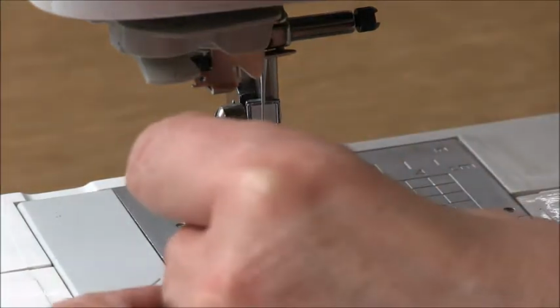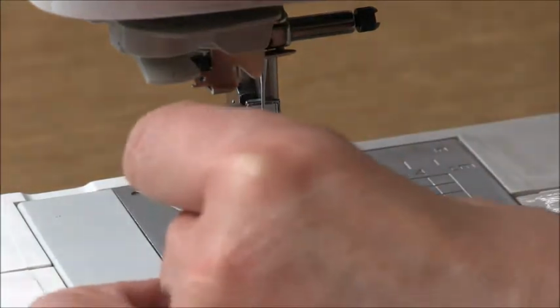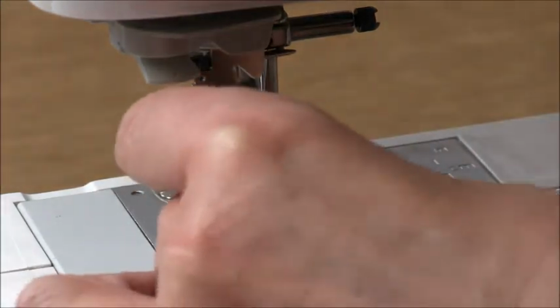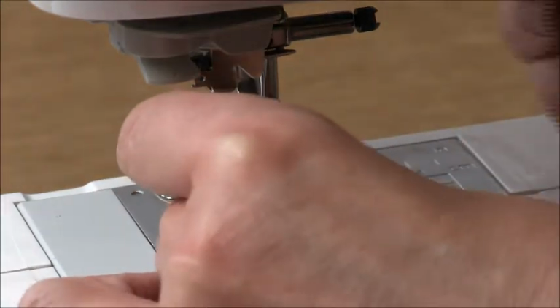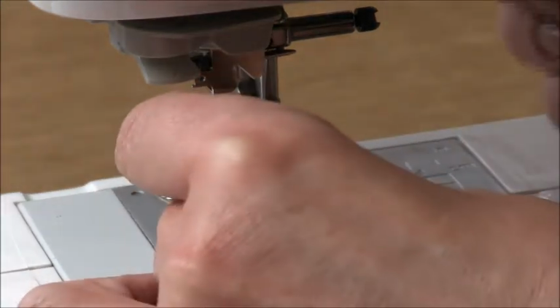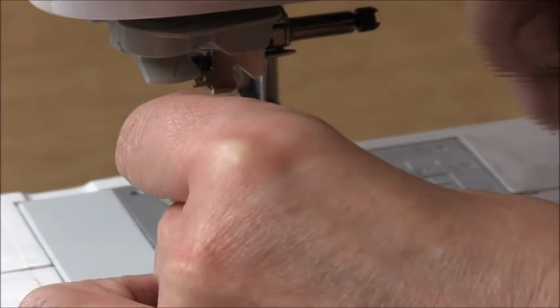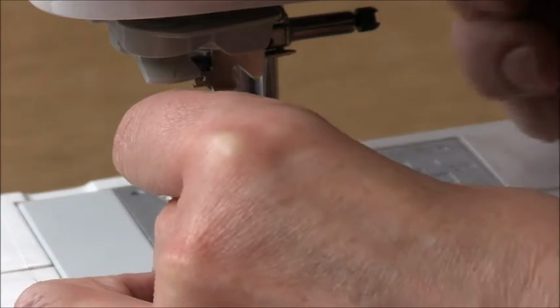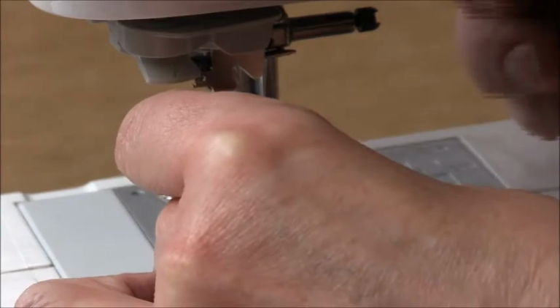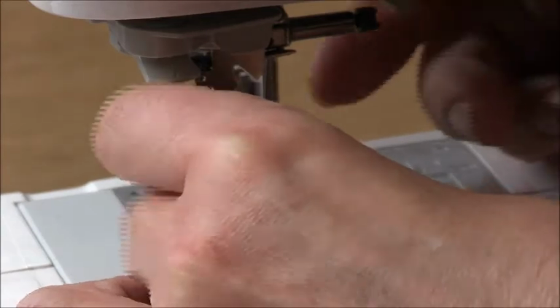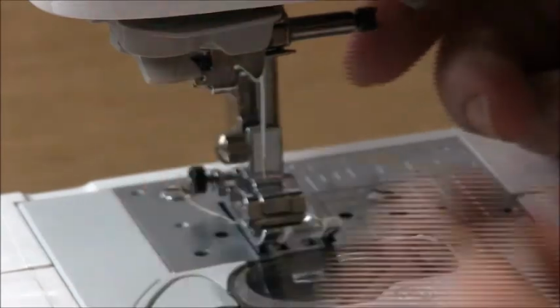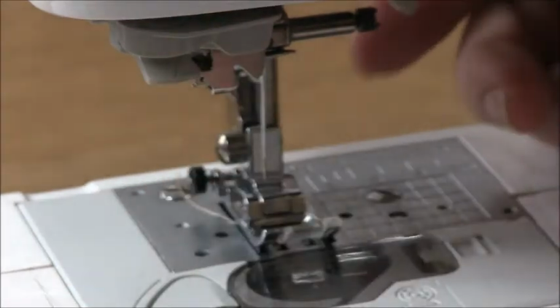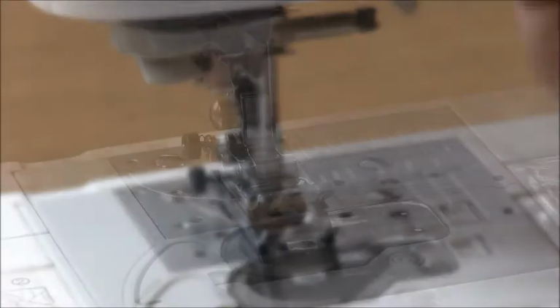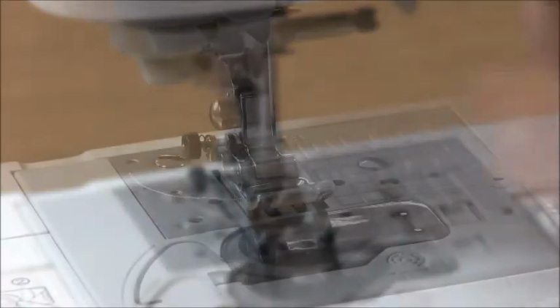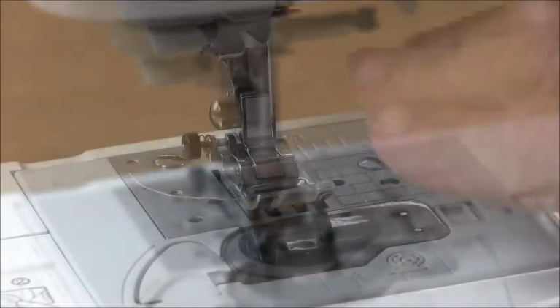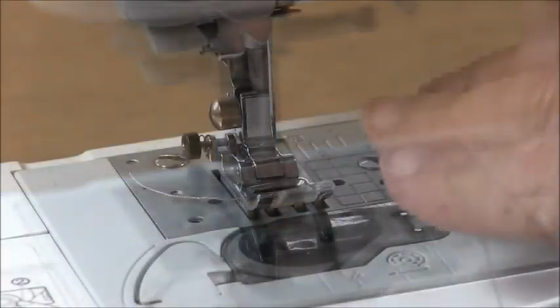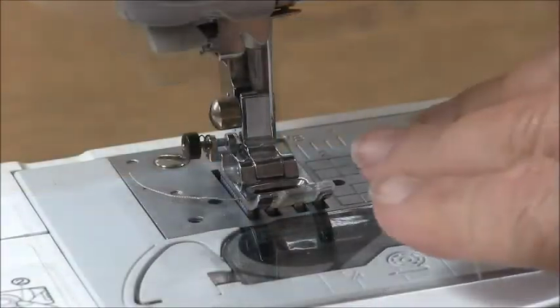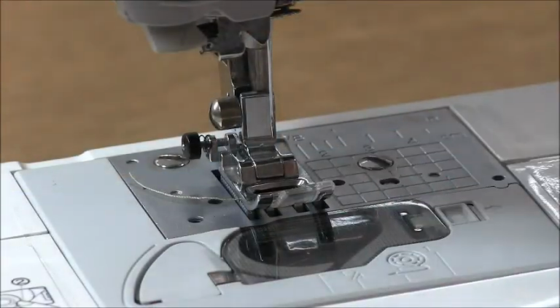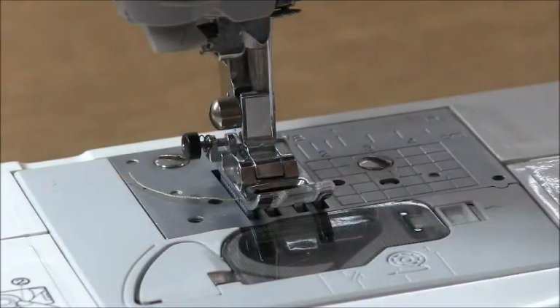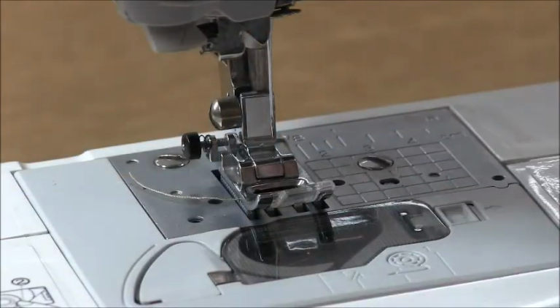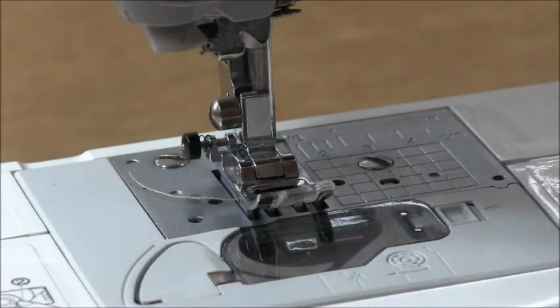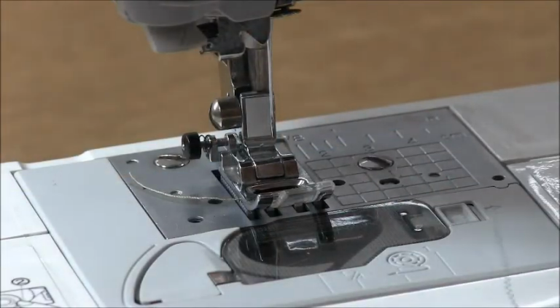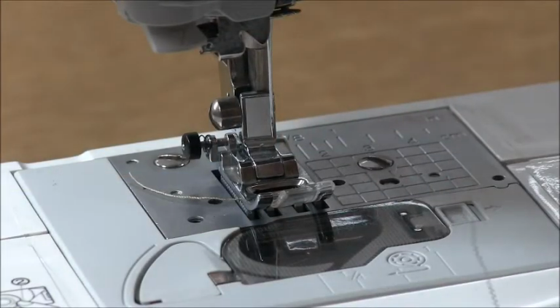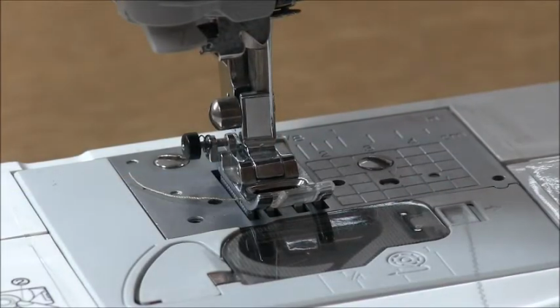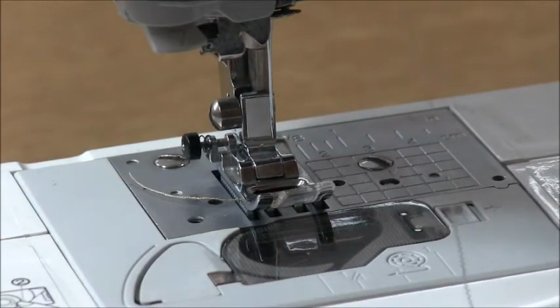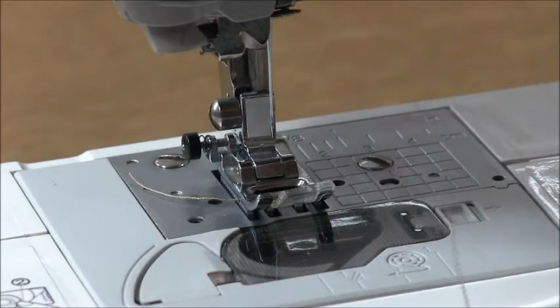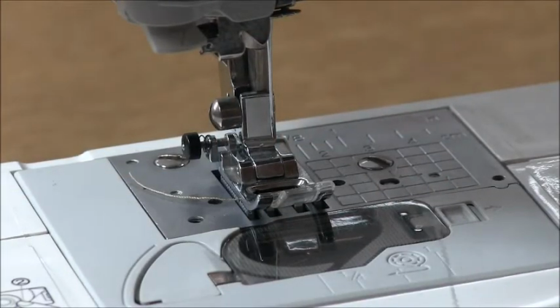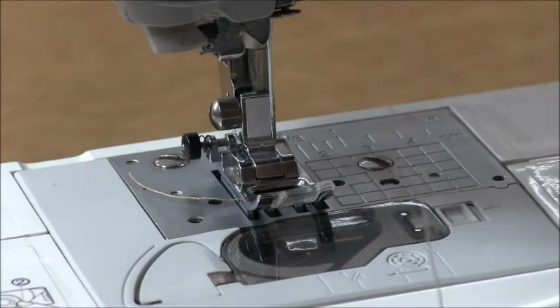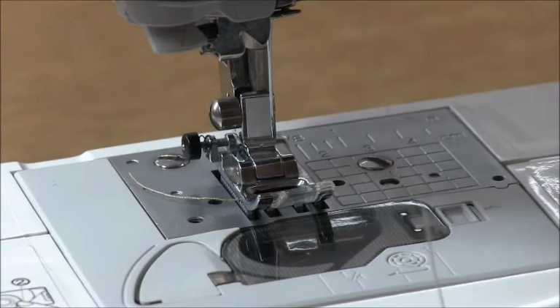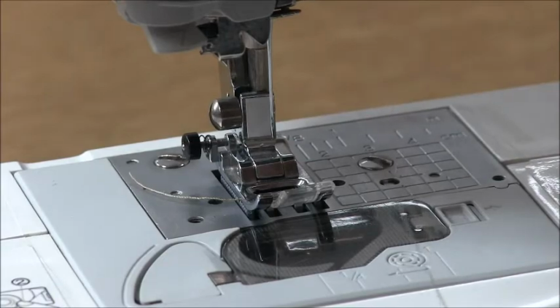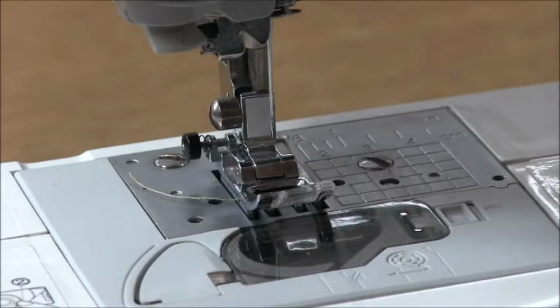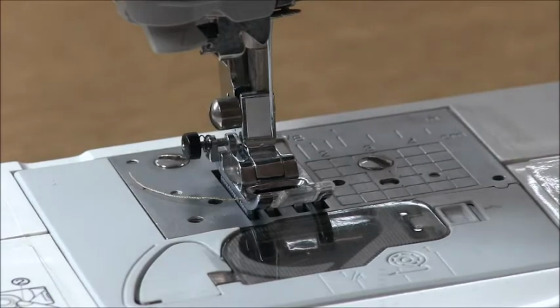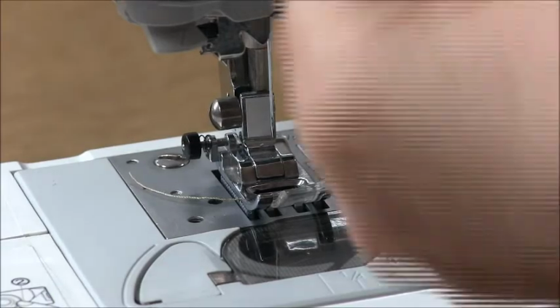Pop the foot back in. Now we need to thread the needle, so go ahead and thread your machine.